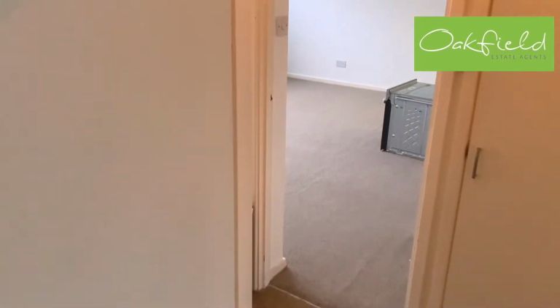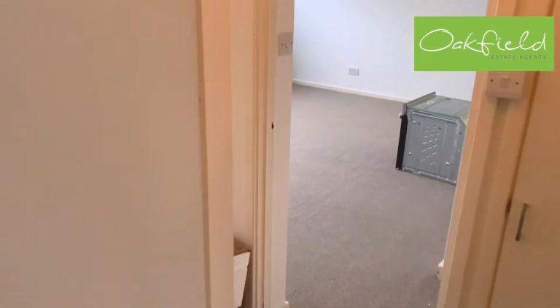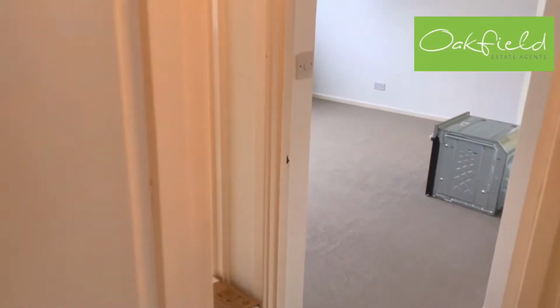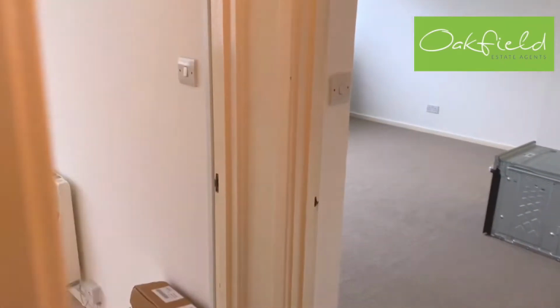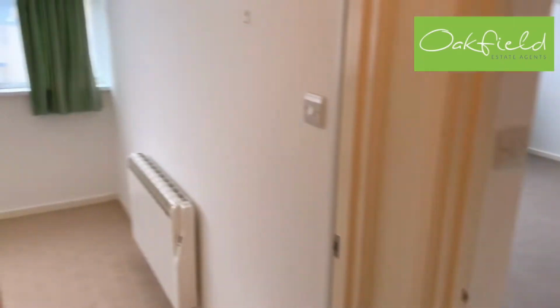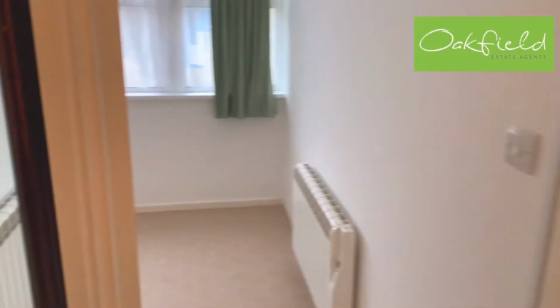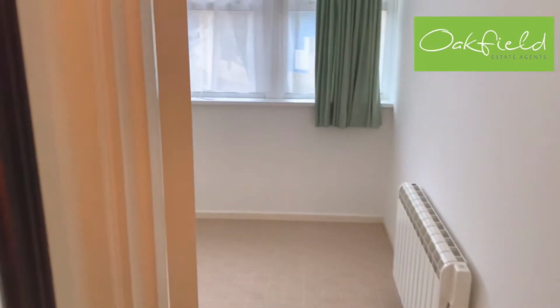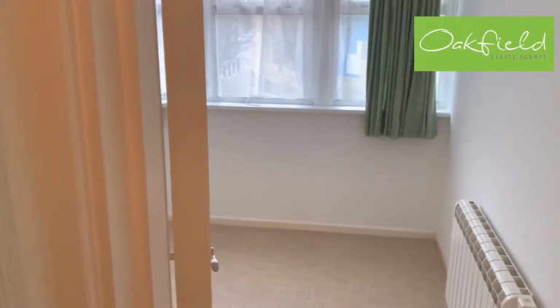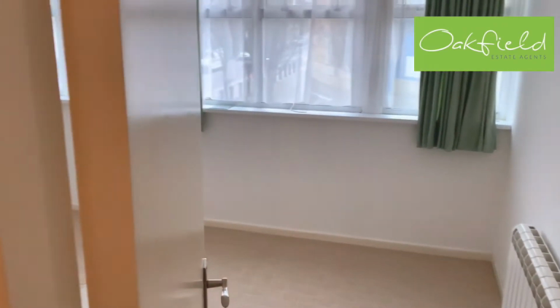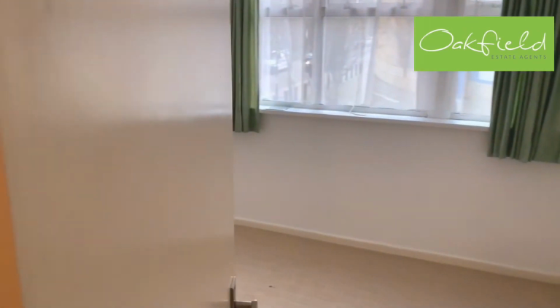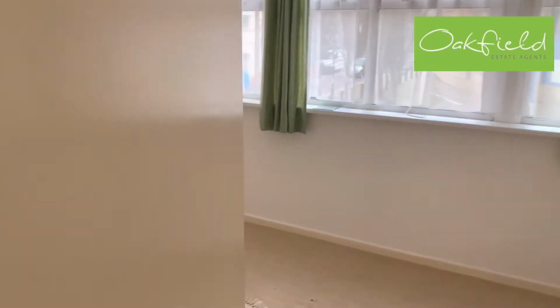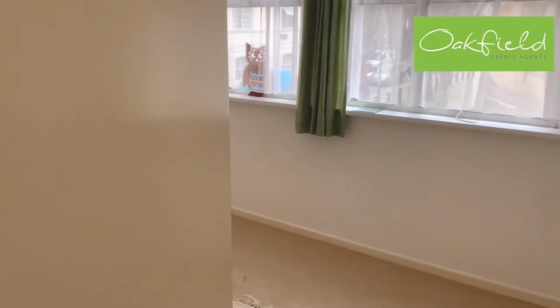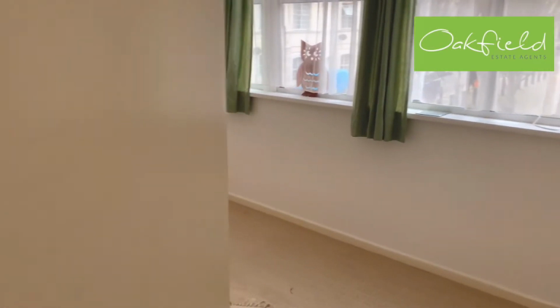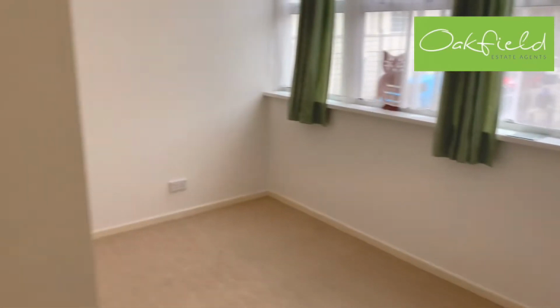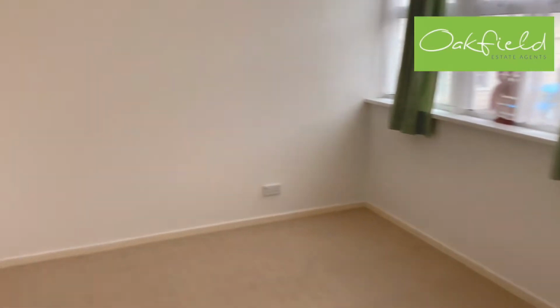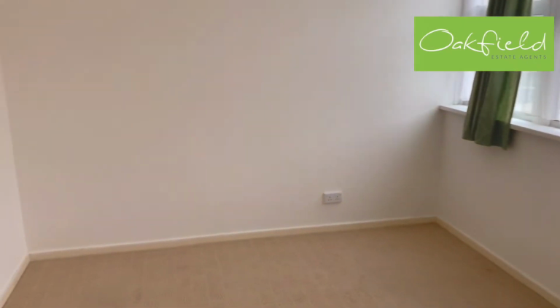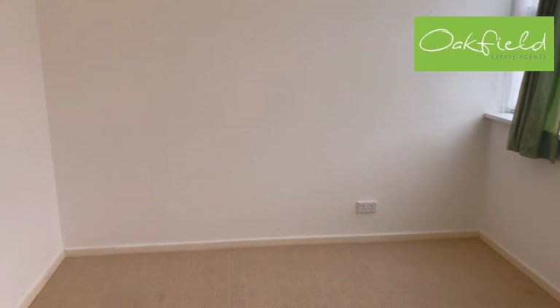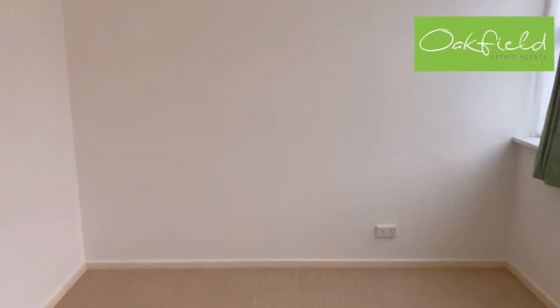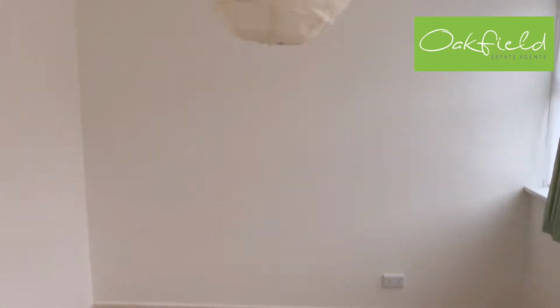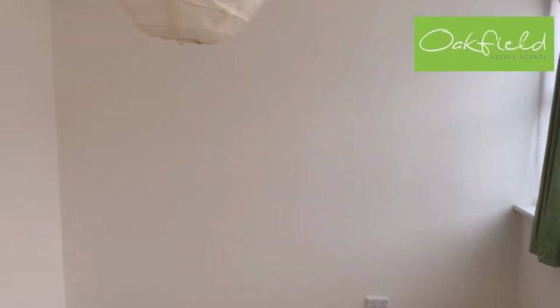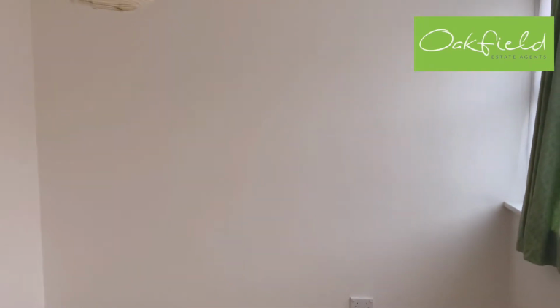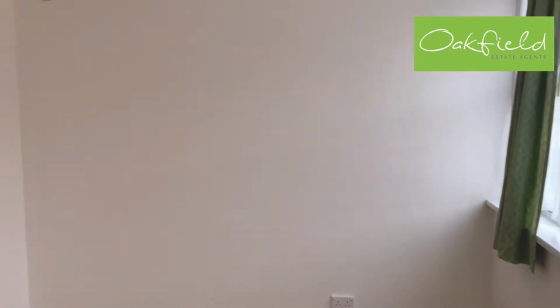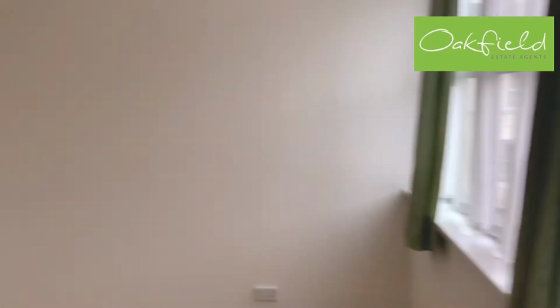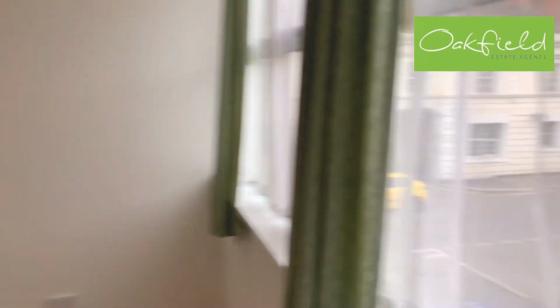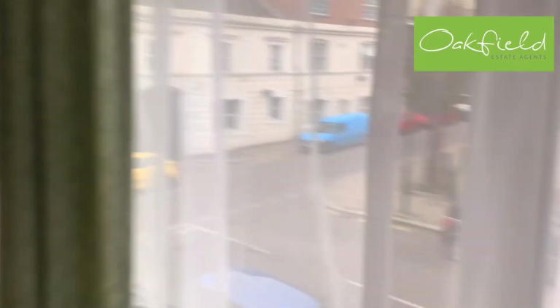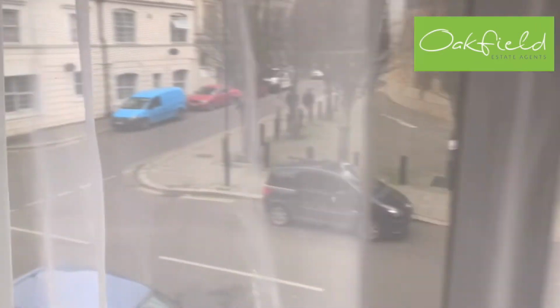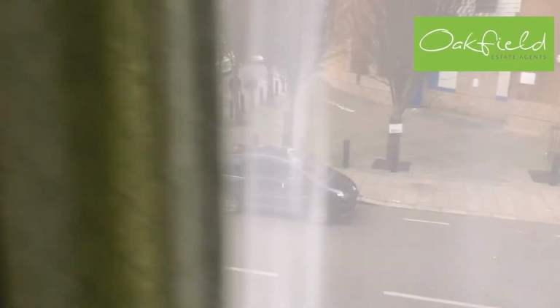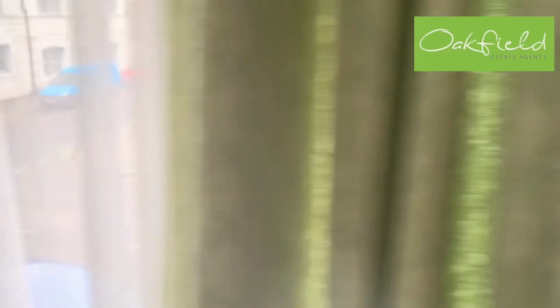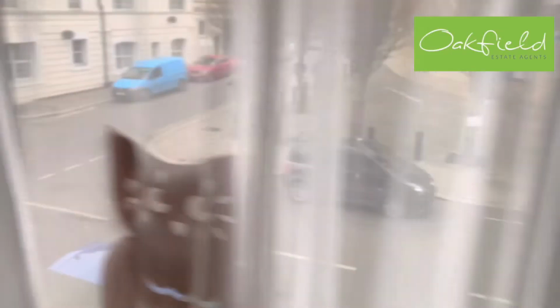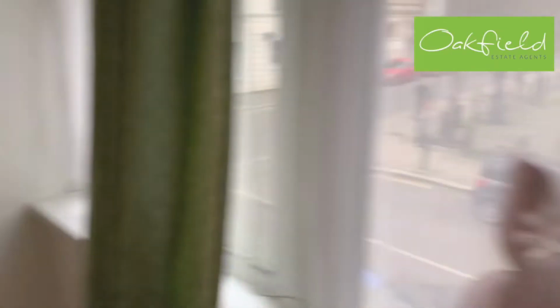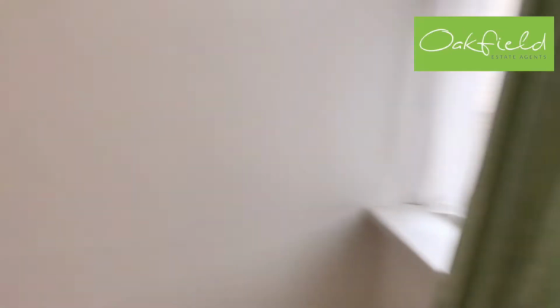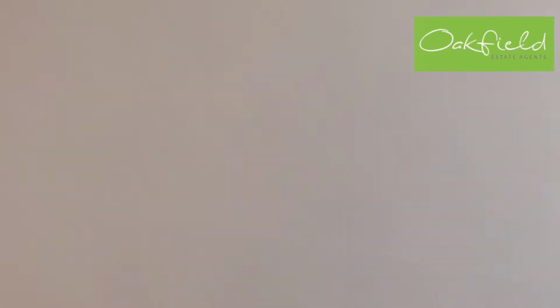Next to this bedroom is the main bedroom, which is an extremely good size and looks out onto the road there as well.